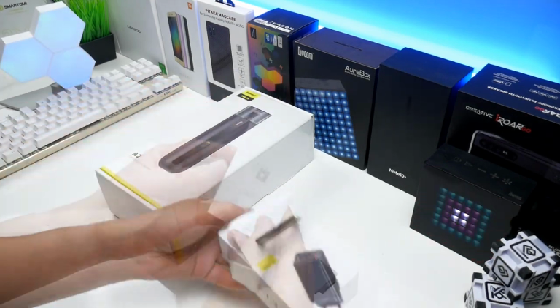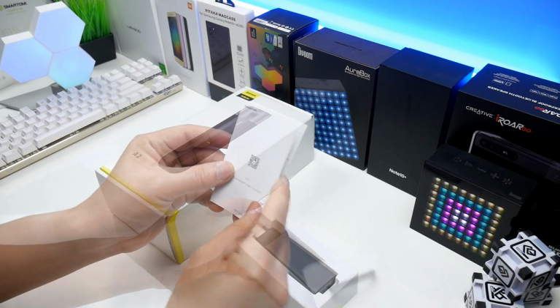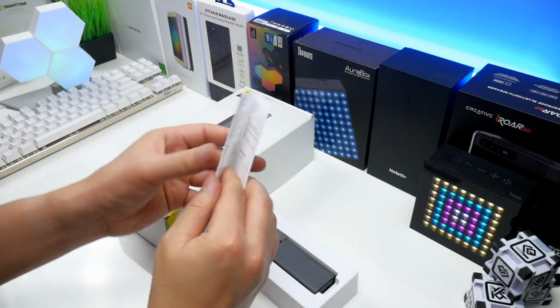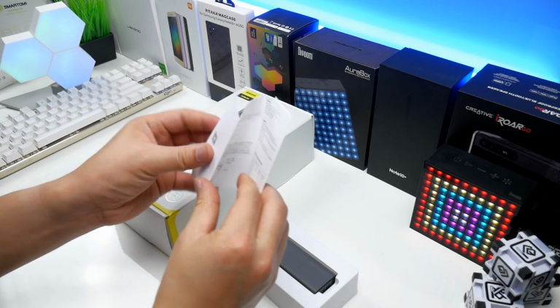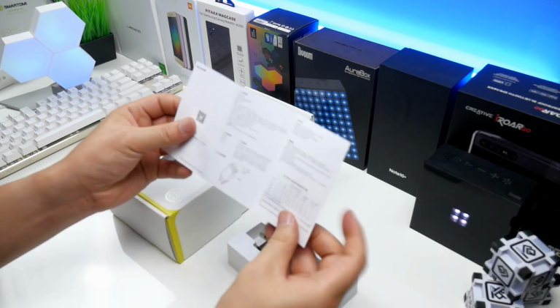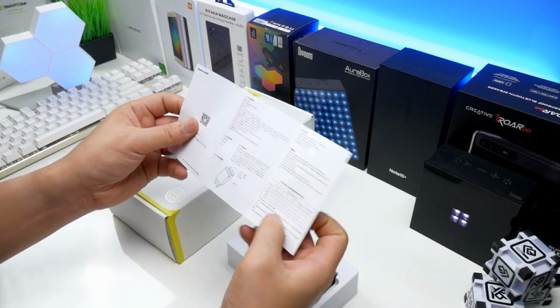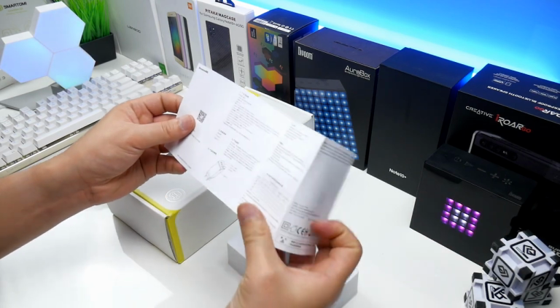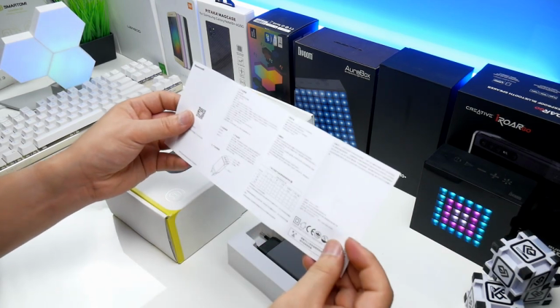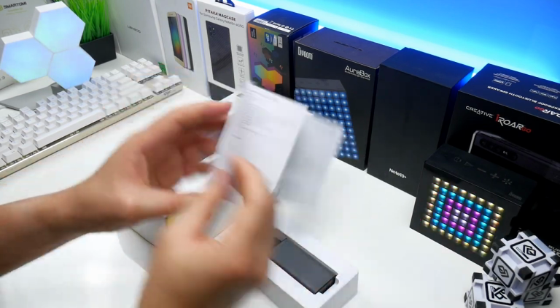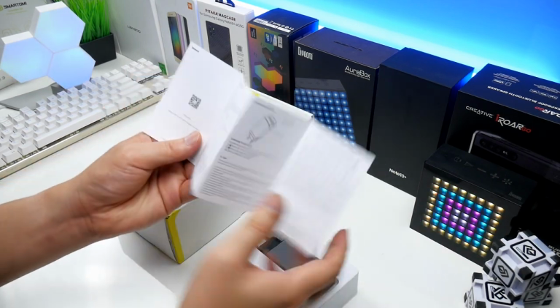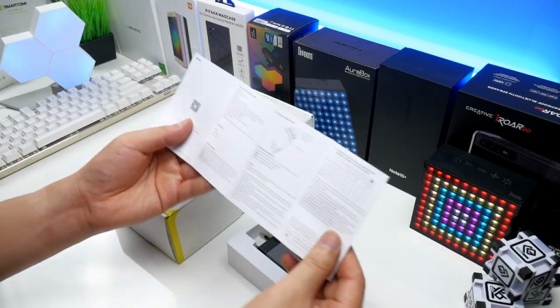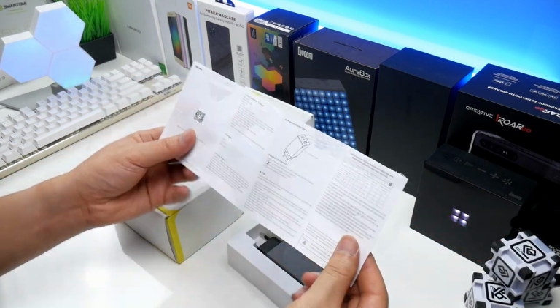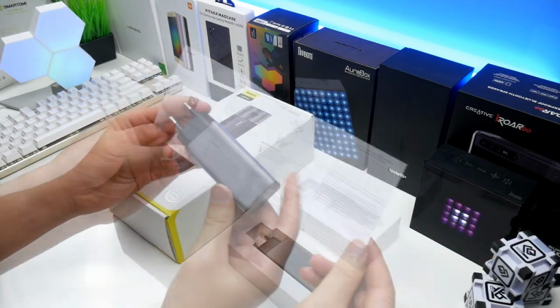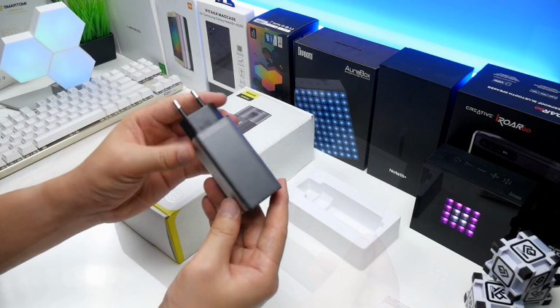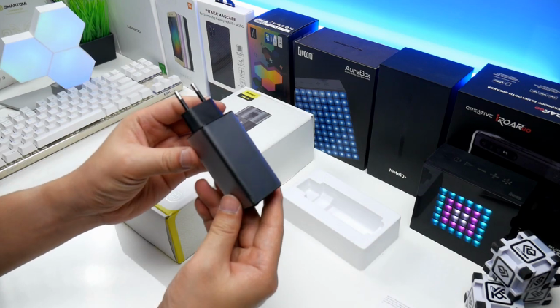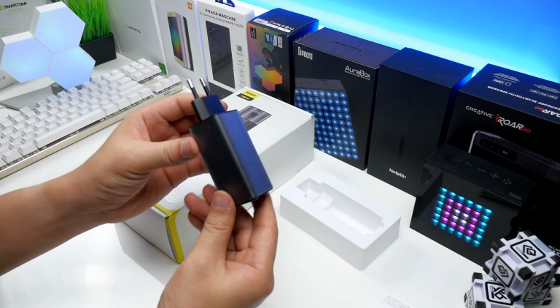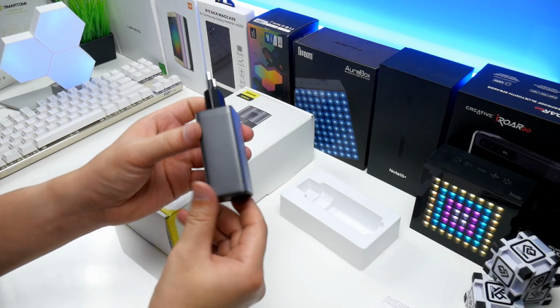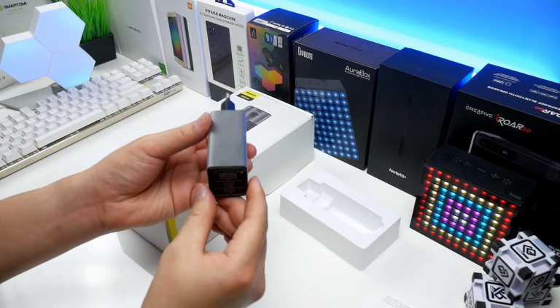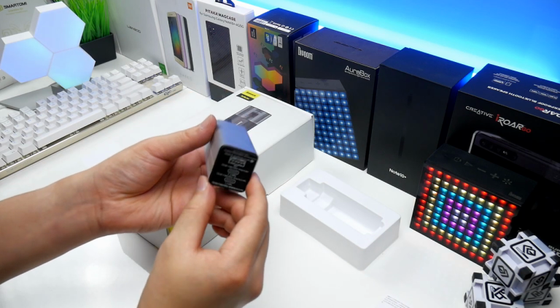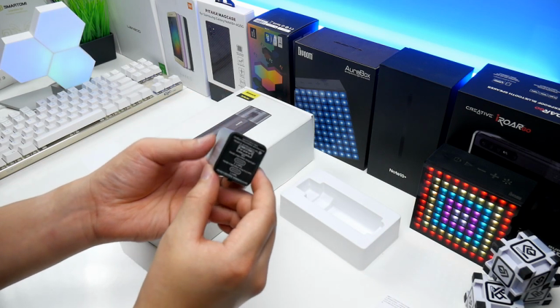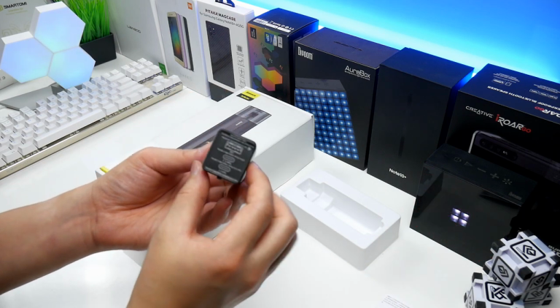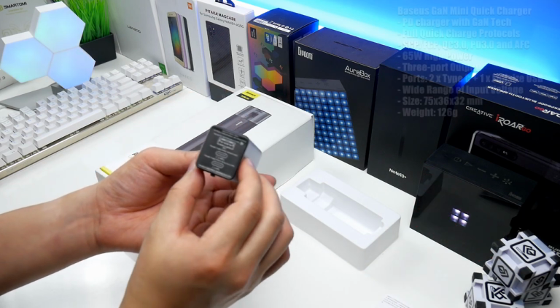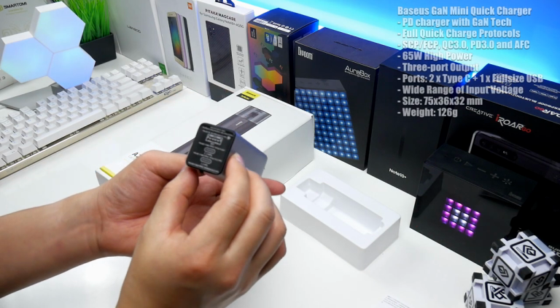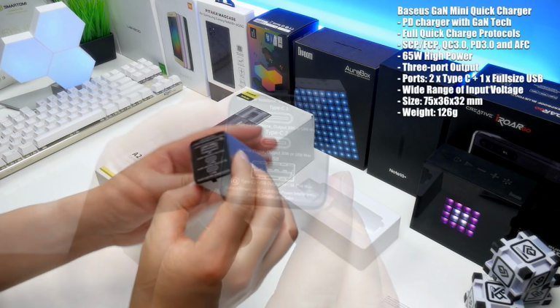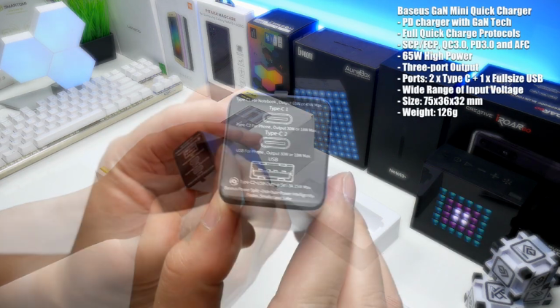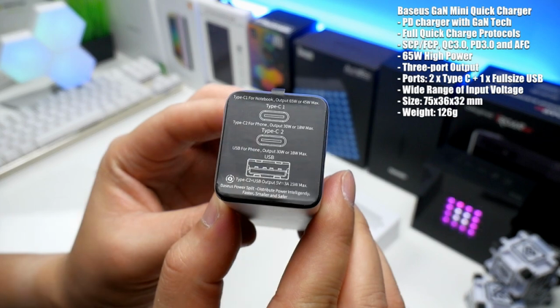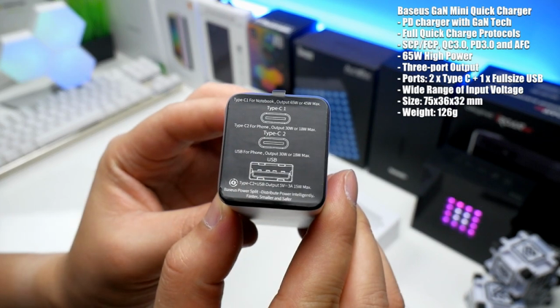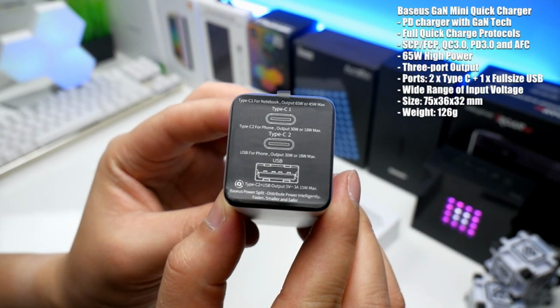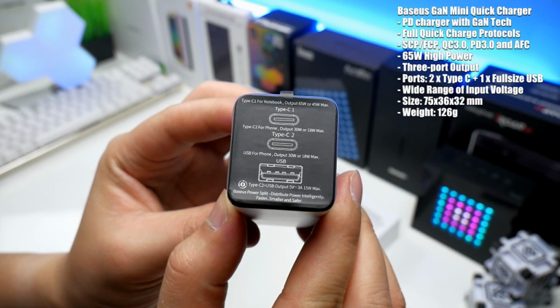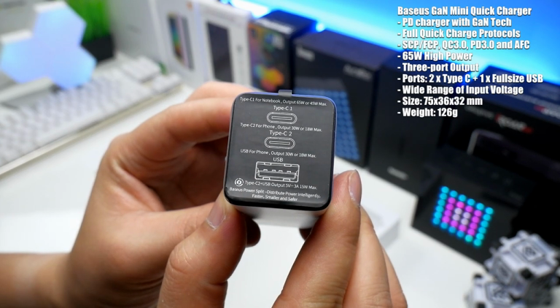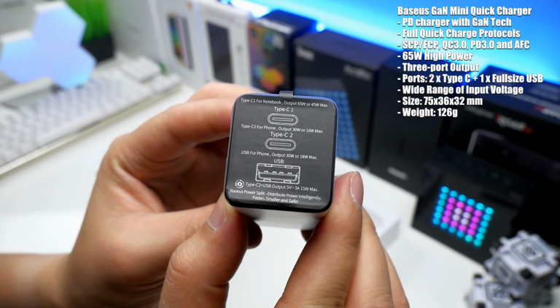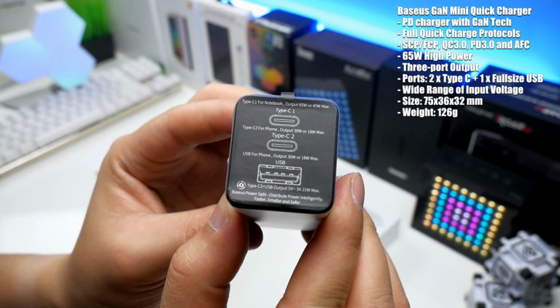With this one you can quick charge and power most kinds of mobile devices from Apple, Samsung and Huawei. Even notebooks and tablets will also work with this. In the top we find two type C and one full size USB port.